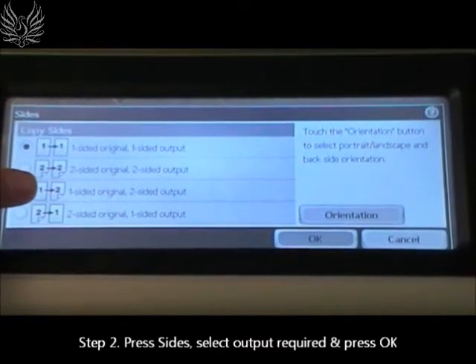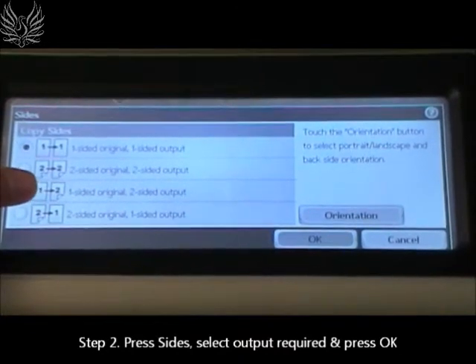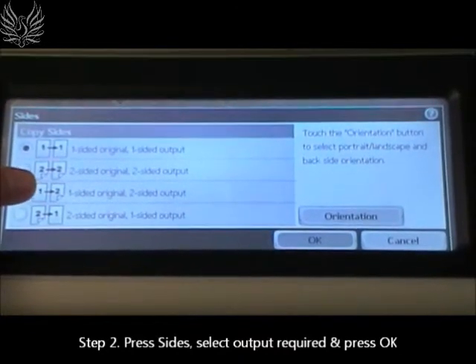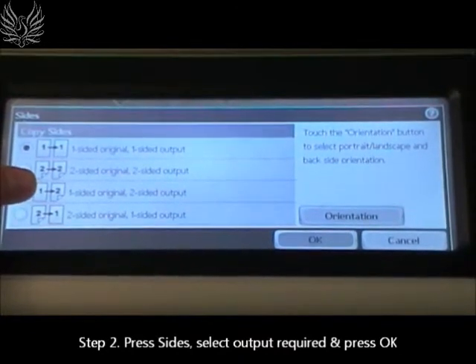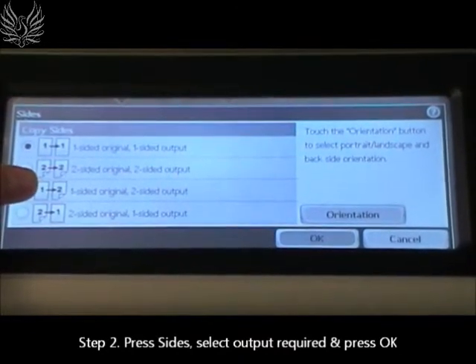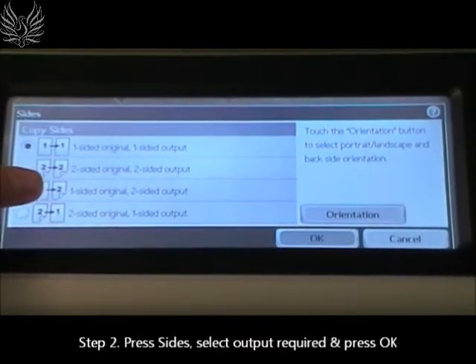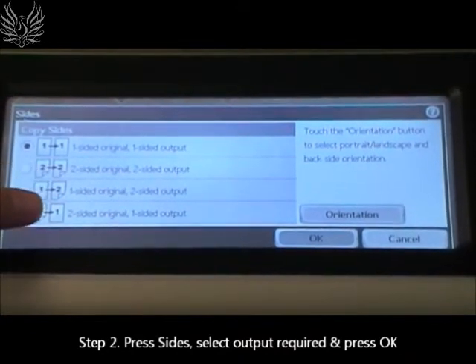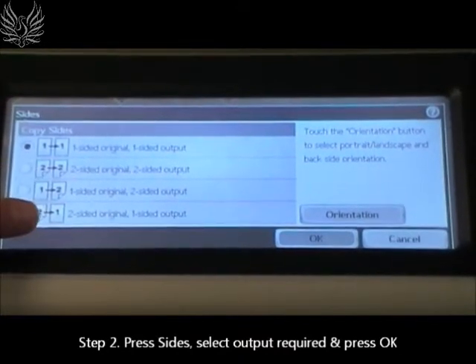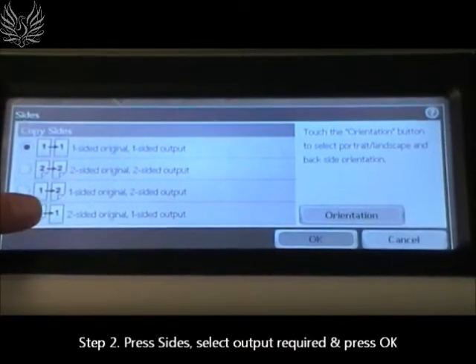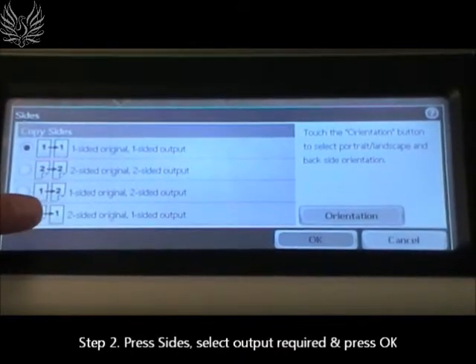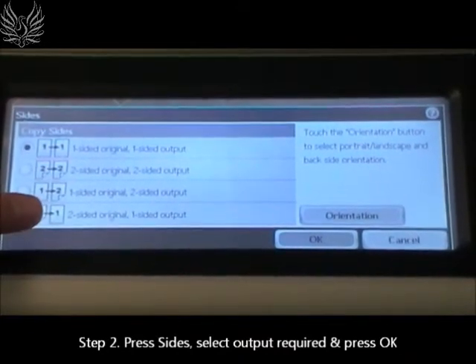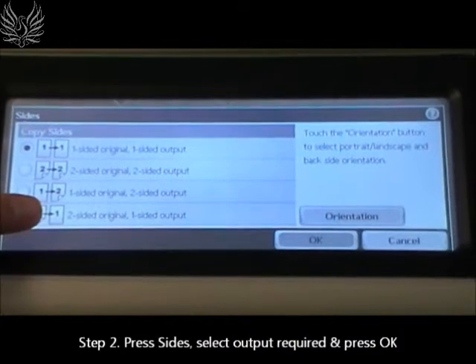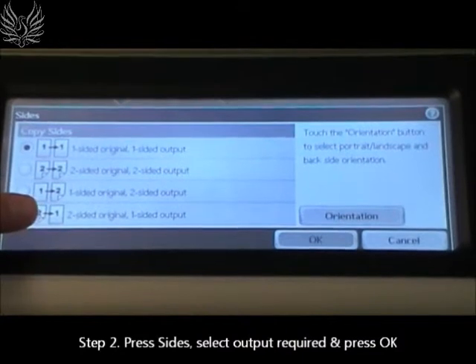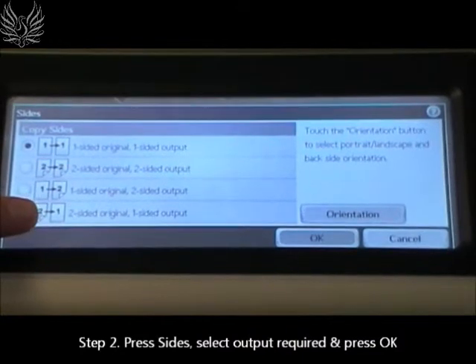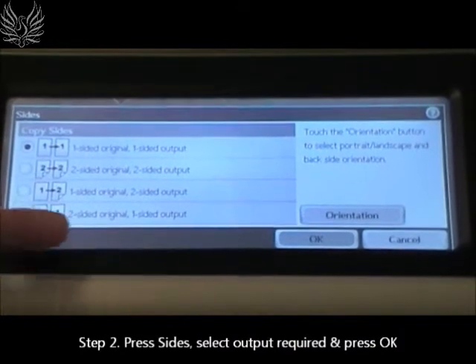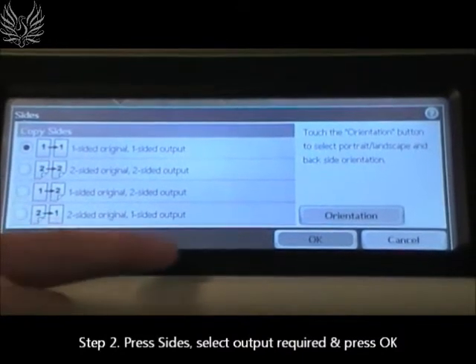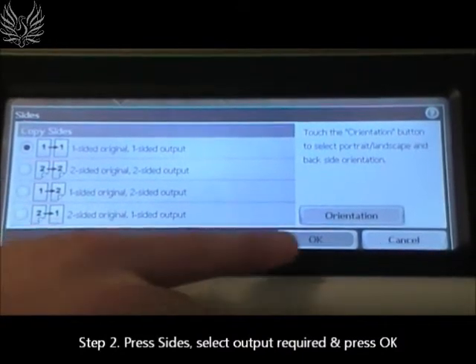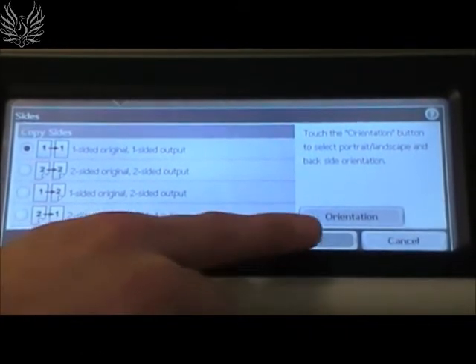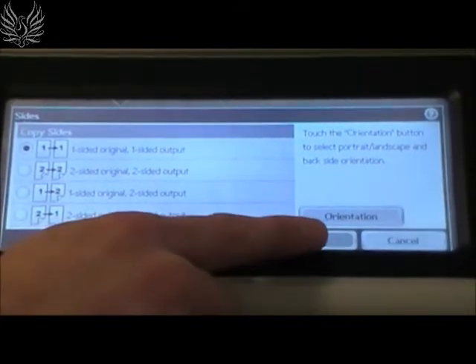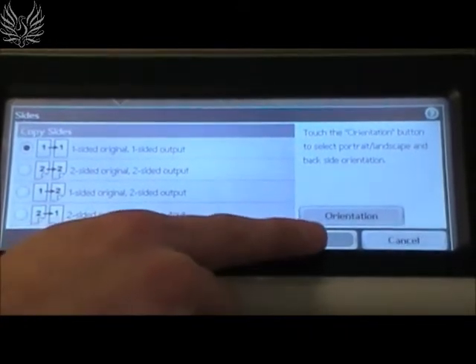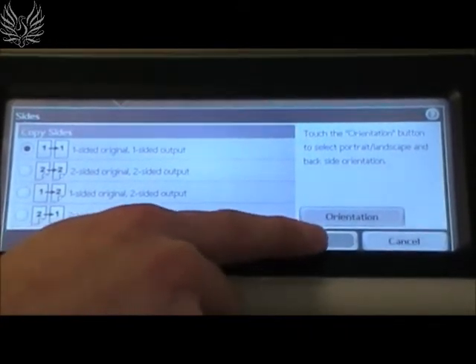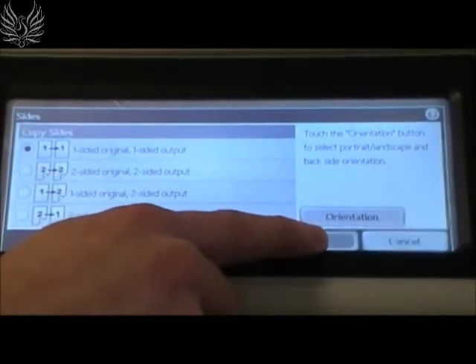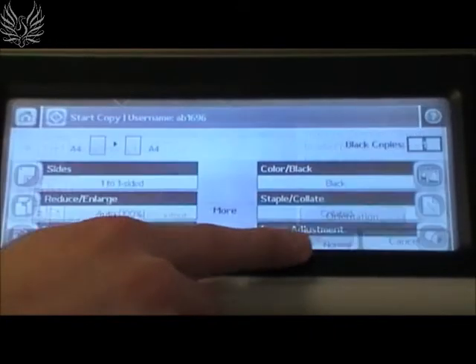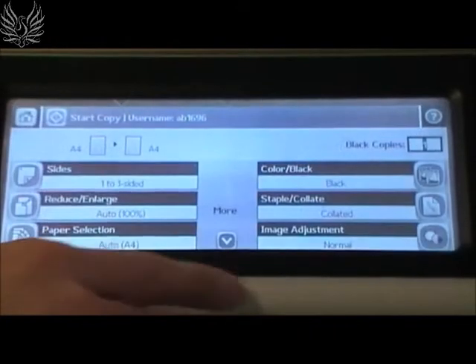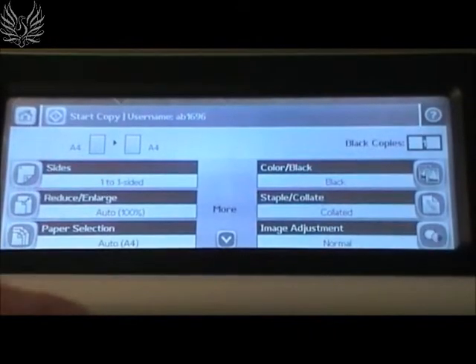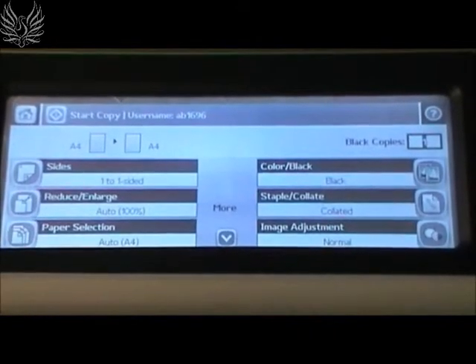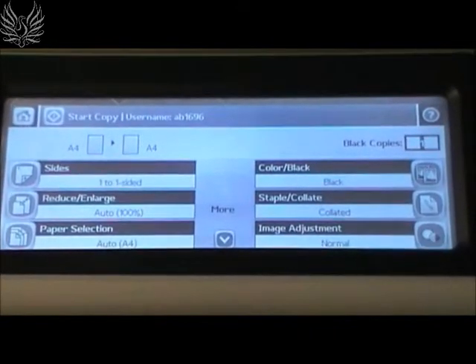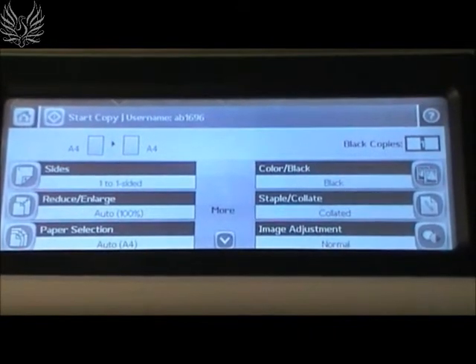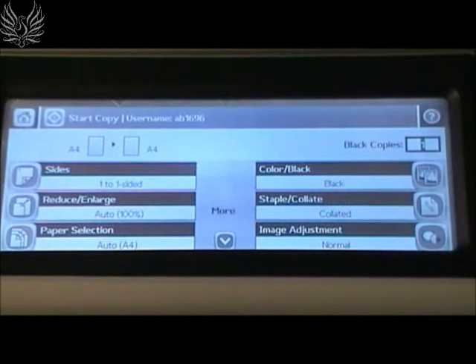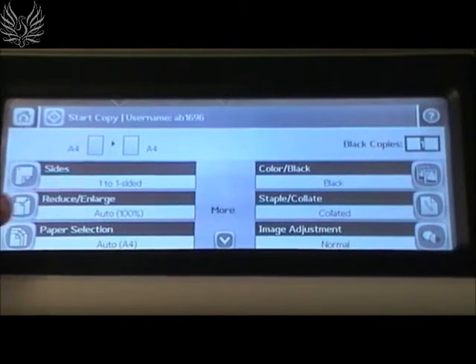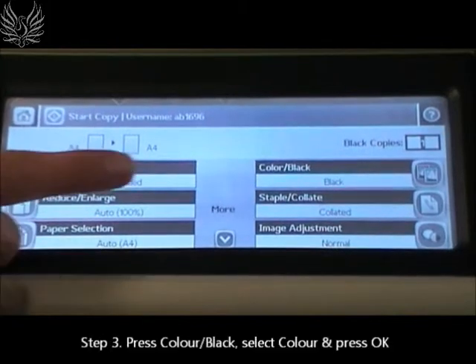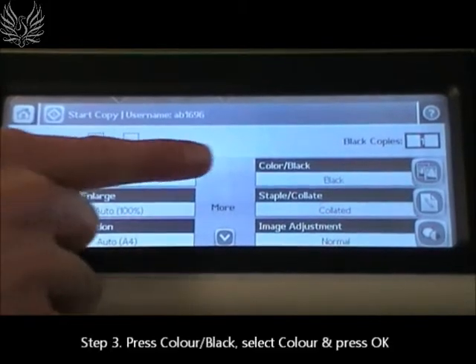Select a 2 to 2 sided output, 1 to 2 sided, or 2 to 1 sided. Select your desired output, then press OK.